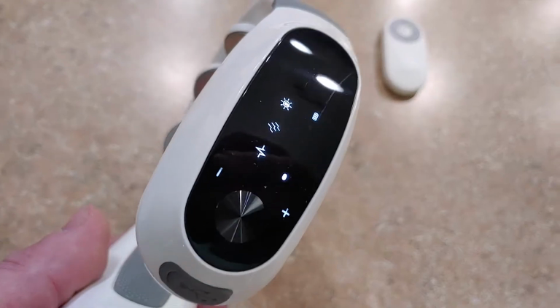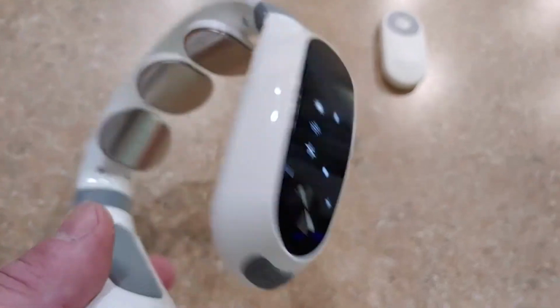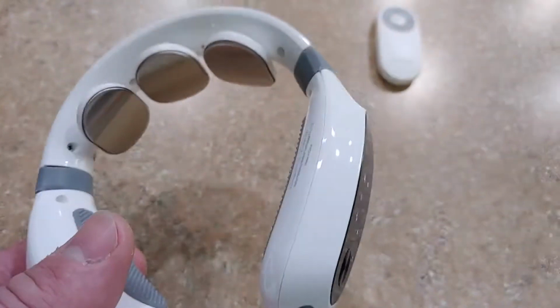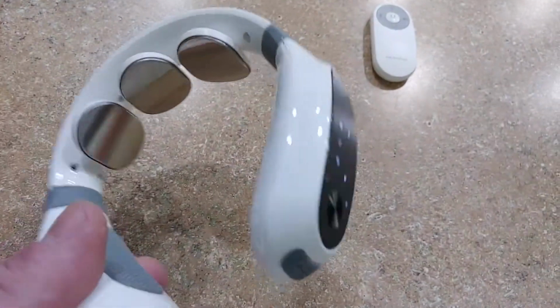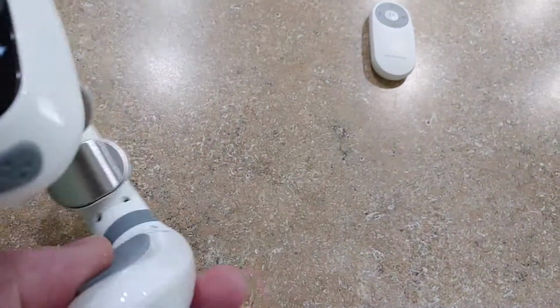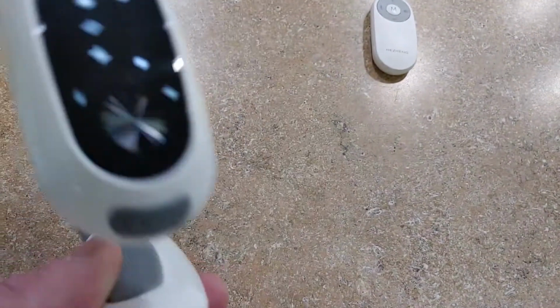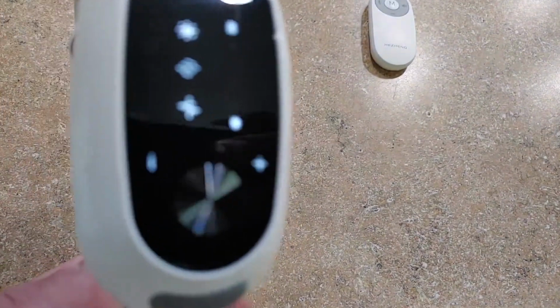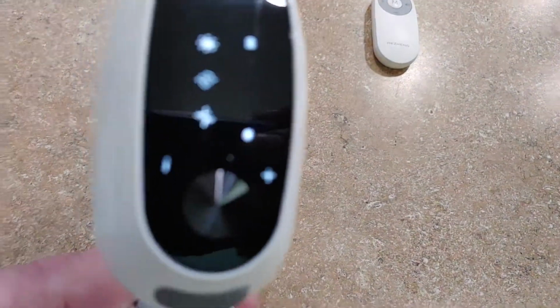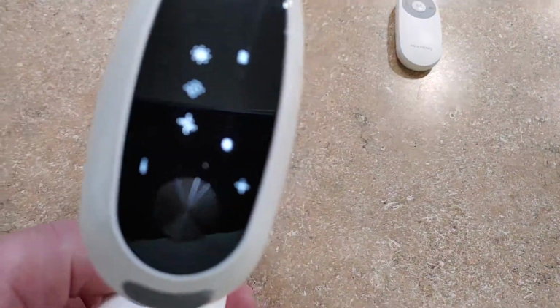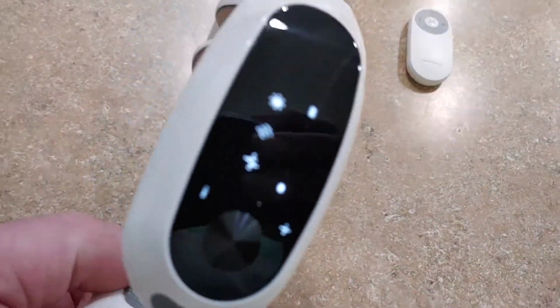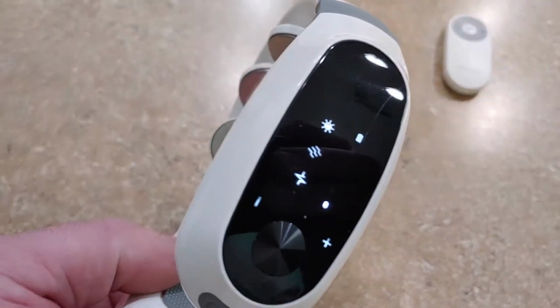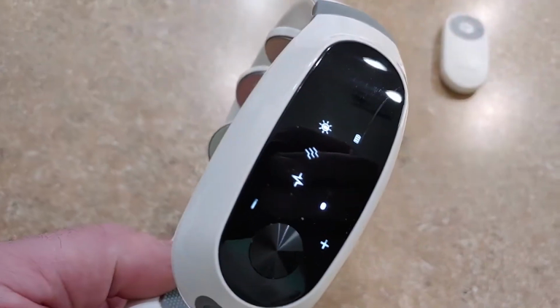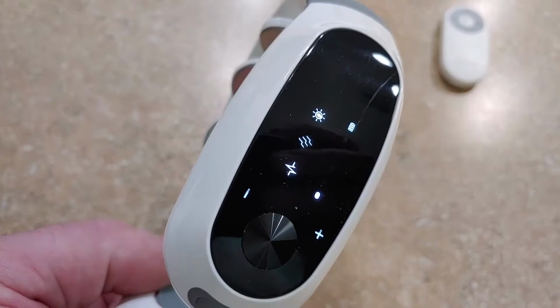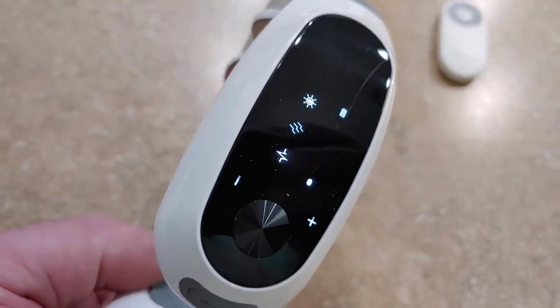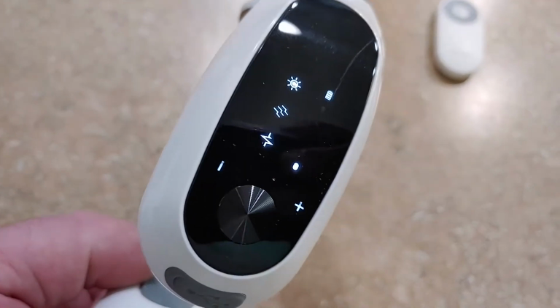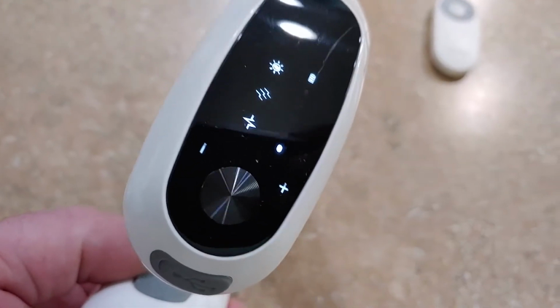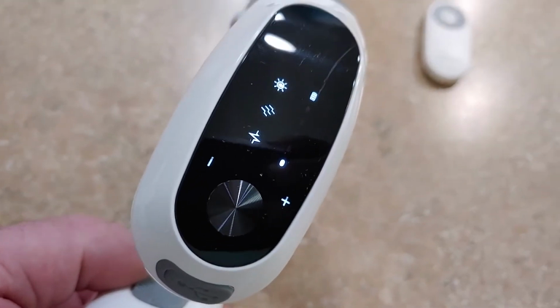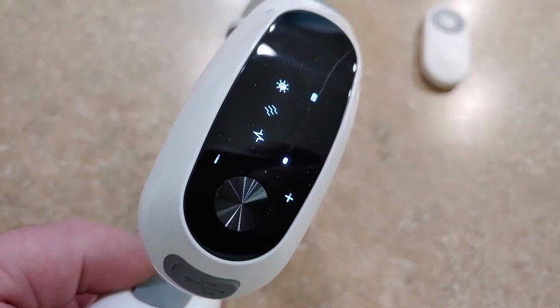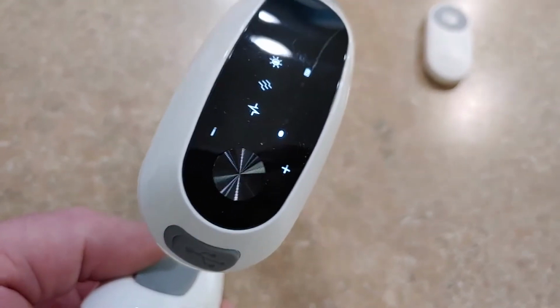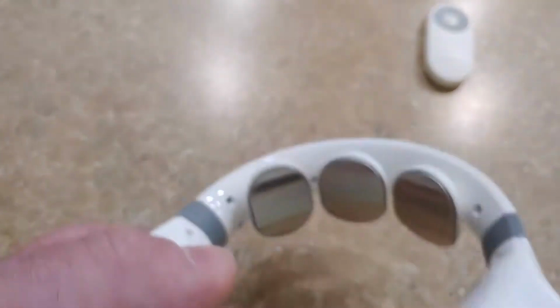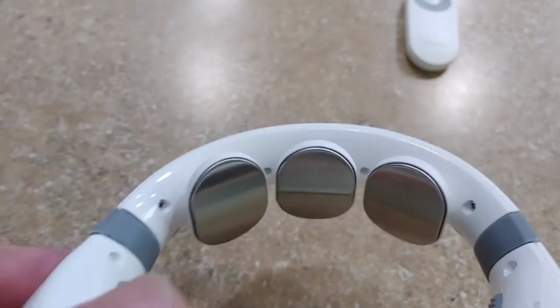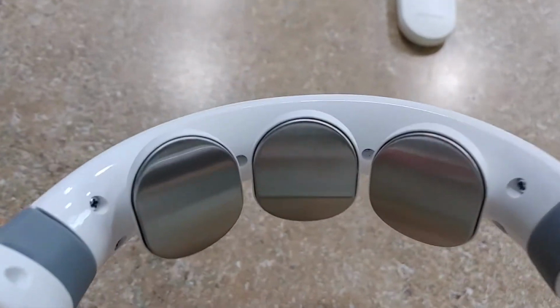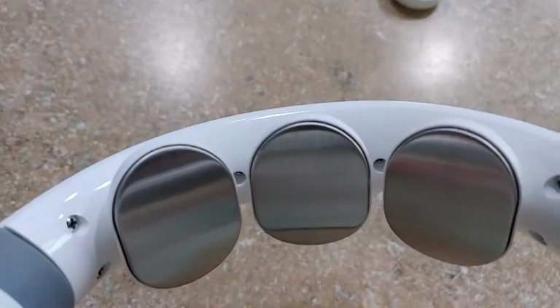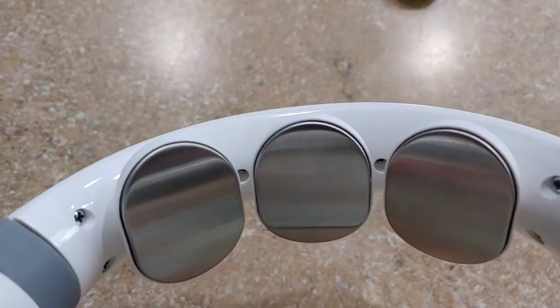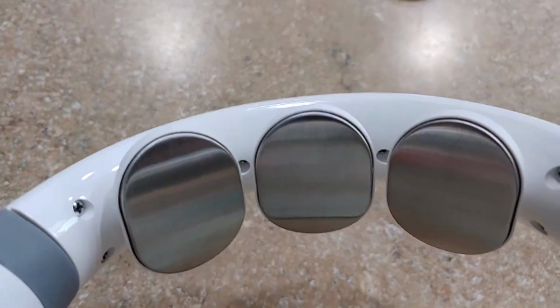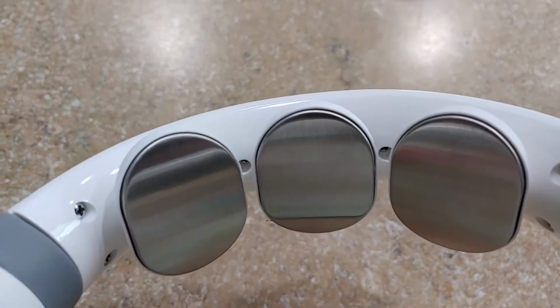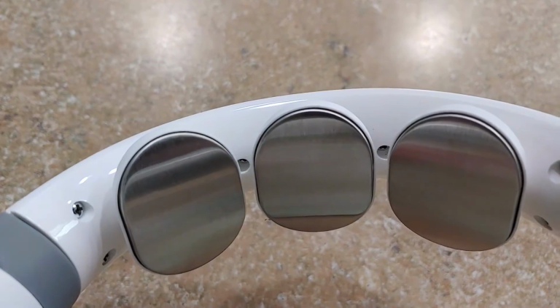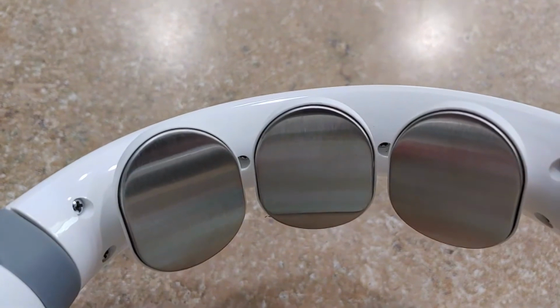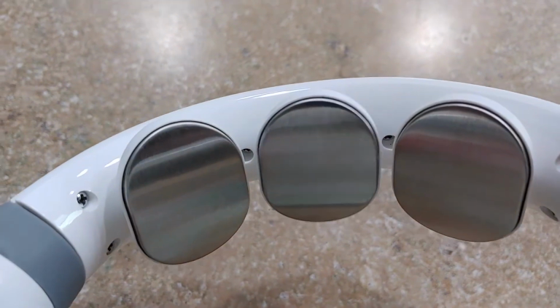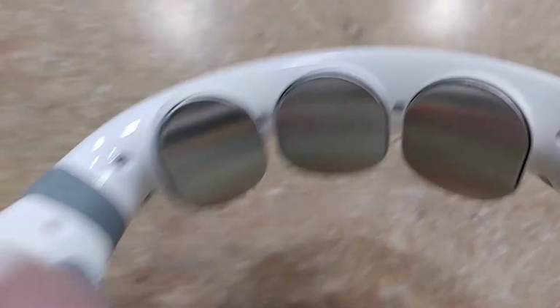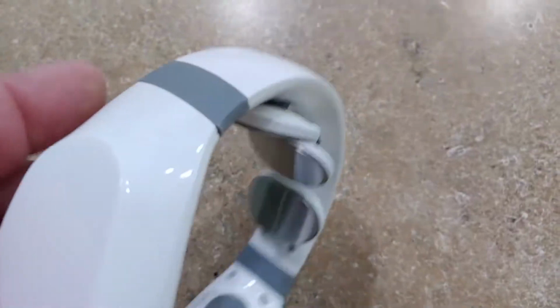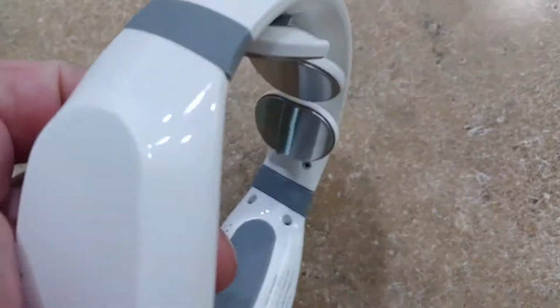Got this nice little neck massager here. As you can see, it has a nice little readout and you can adjust it however you want. It's kind of hard to see, but it's working — so it does massage.